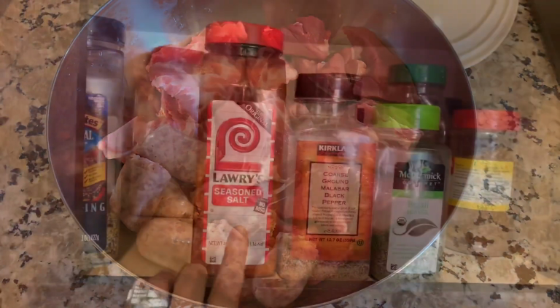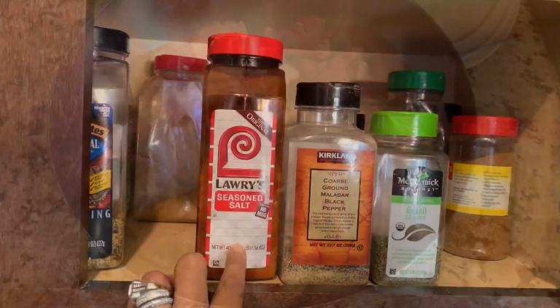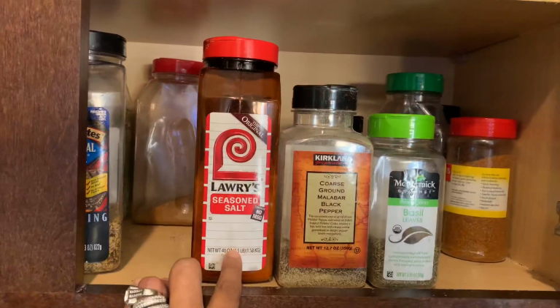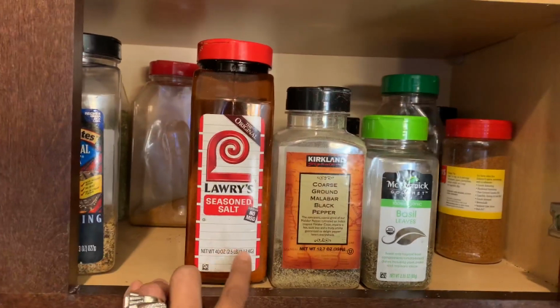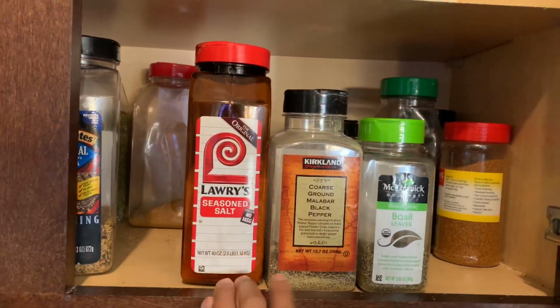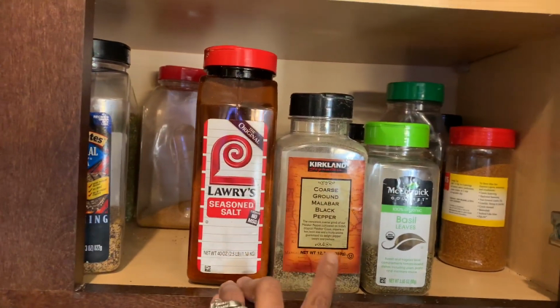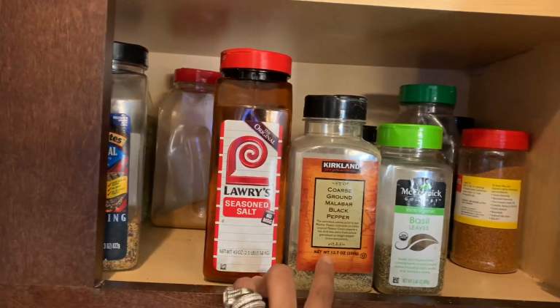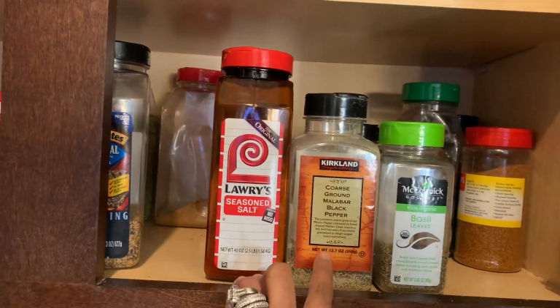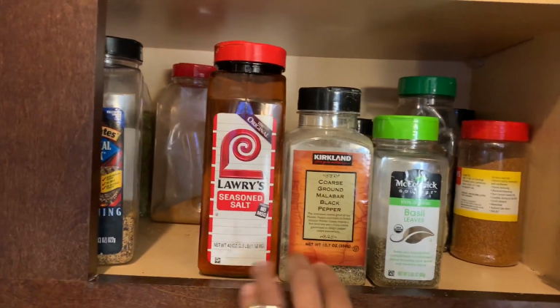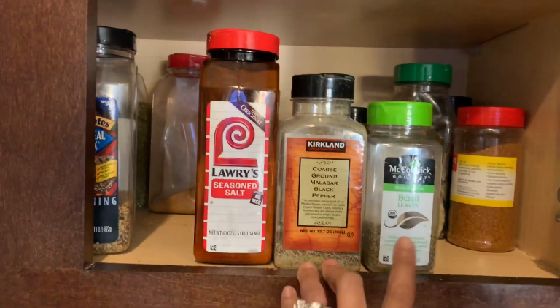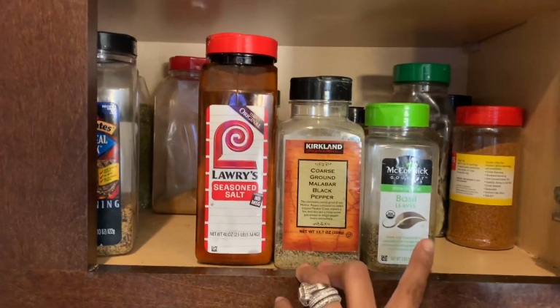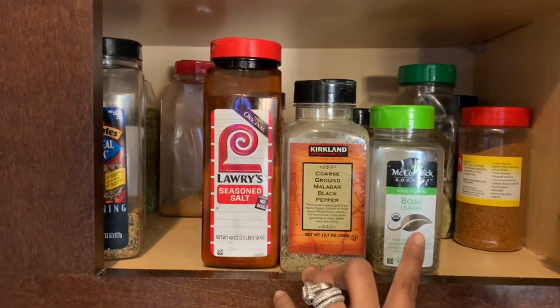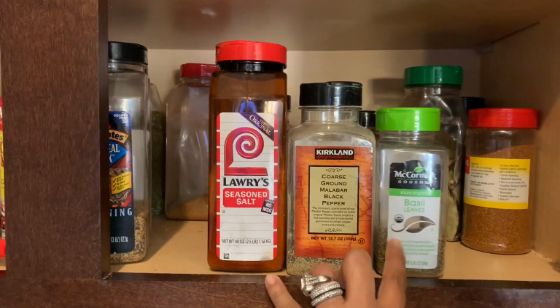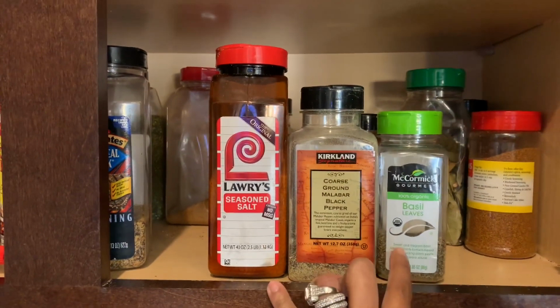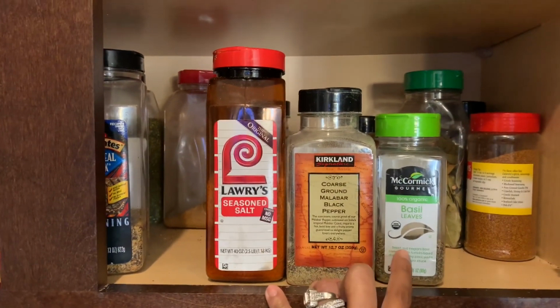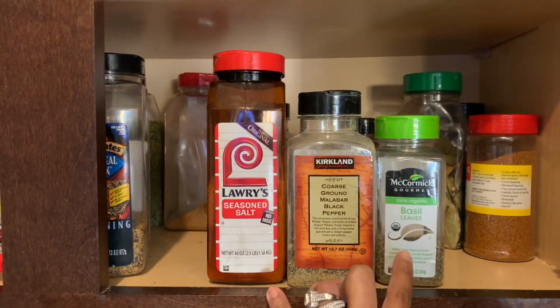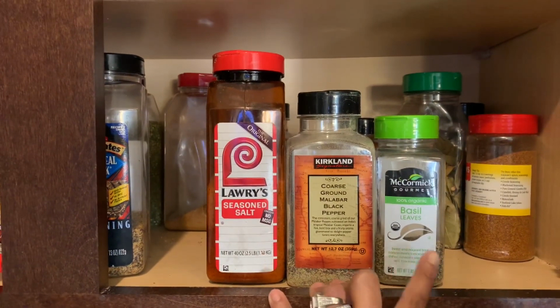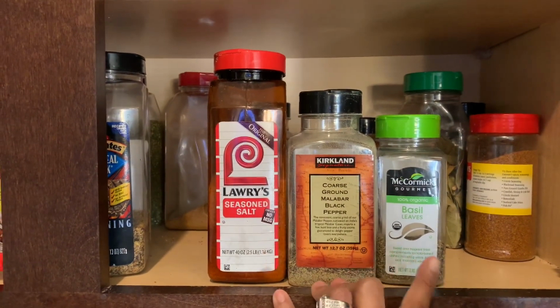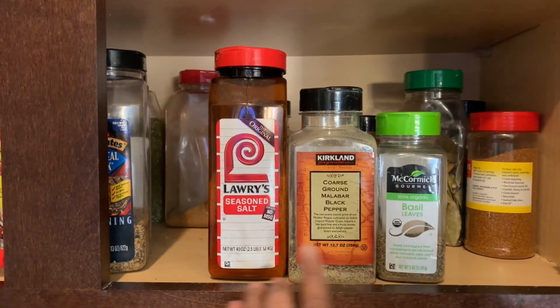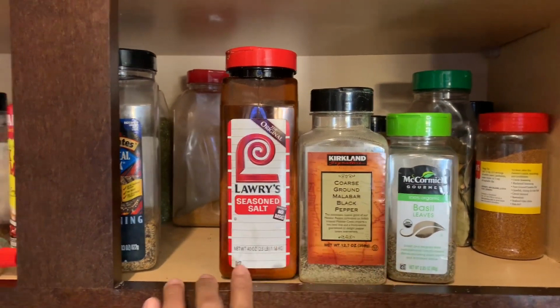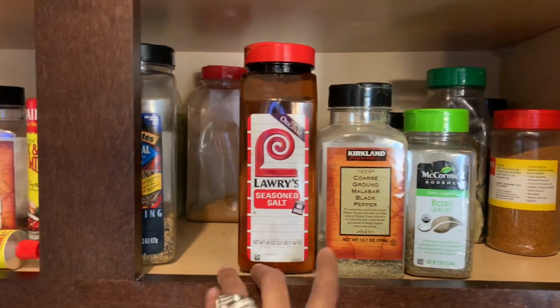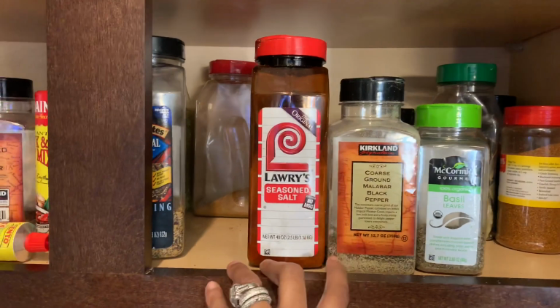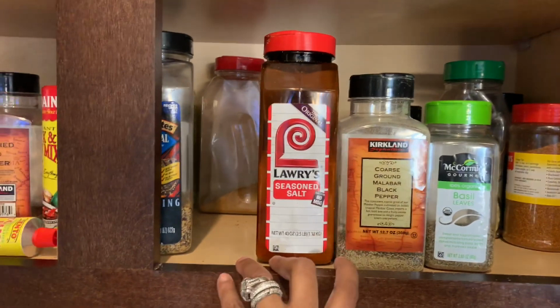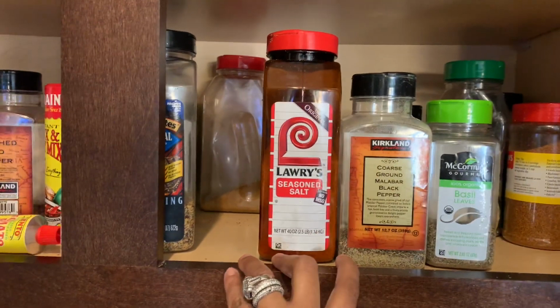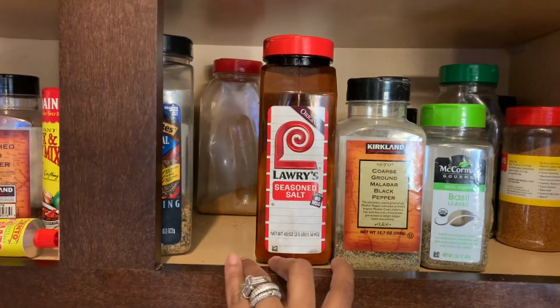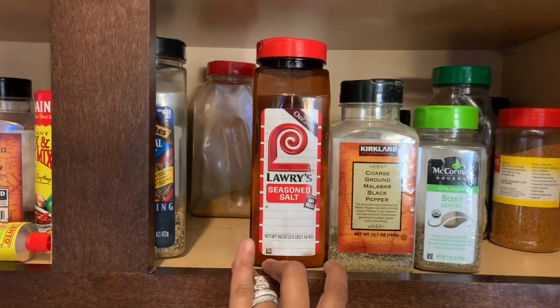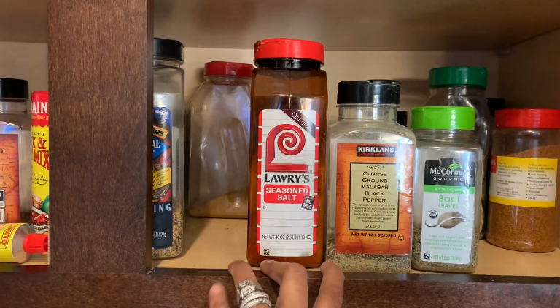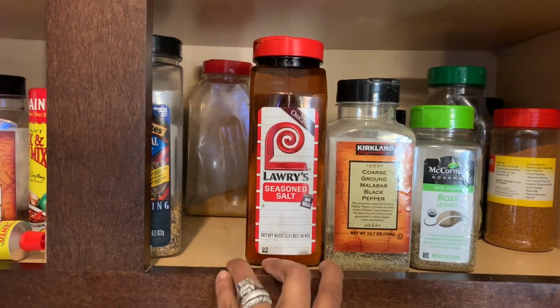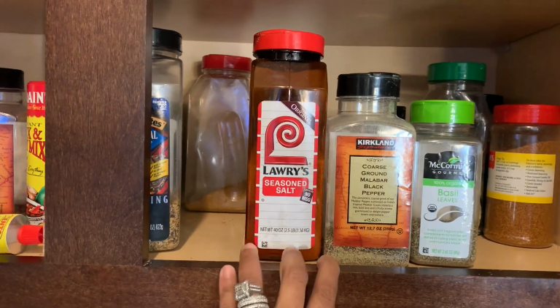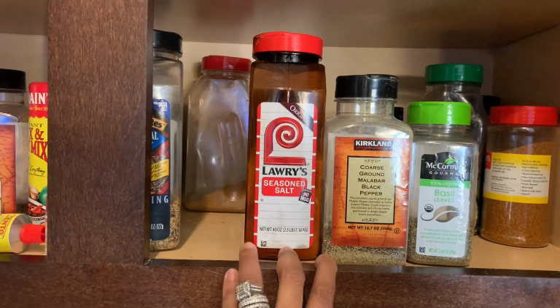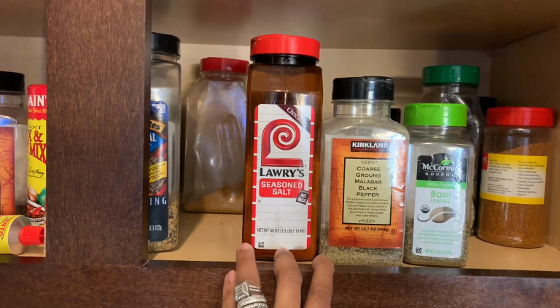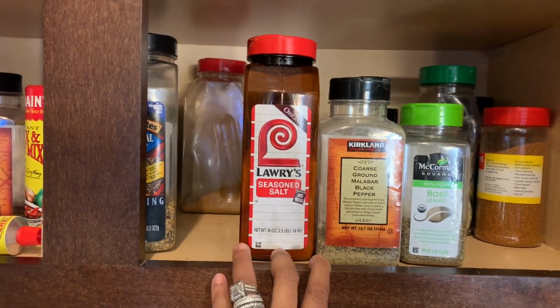I only use three dry seasonings in the sauce: Lawry's seasoned salt, ground black pepper, and dry basil.